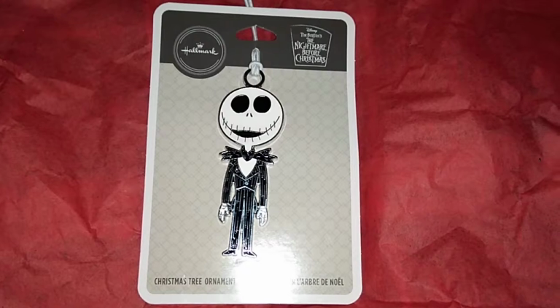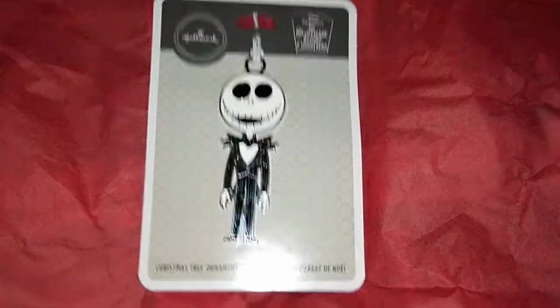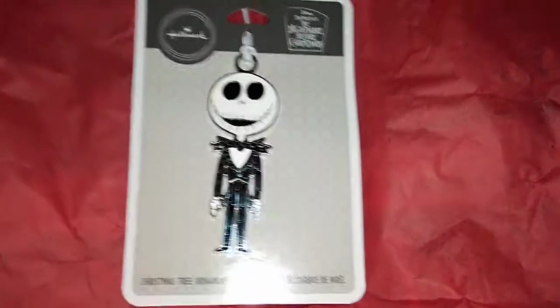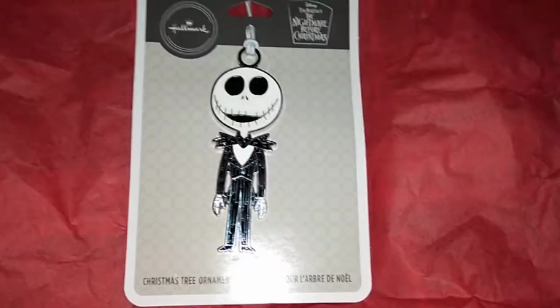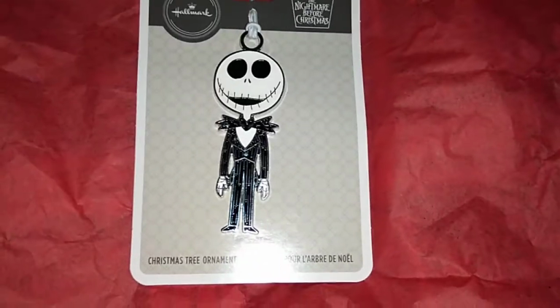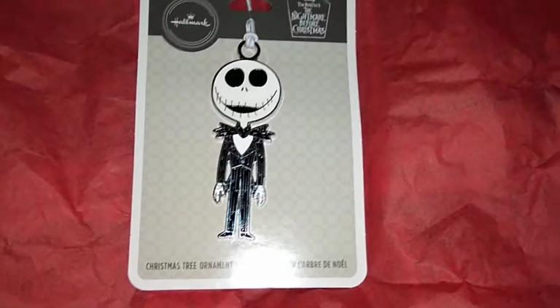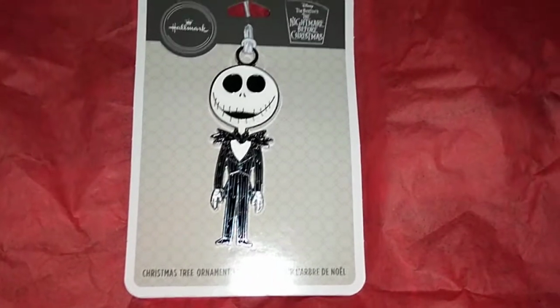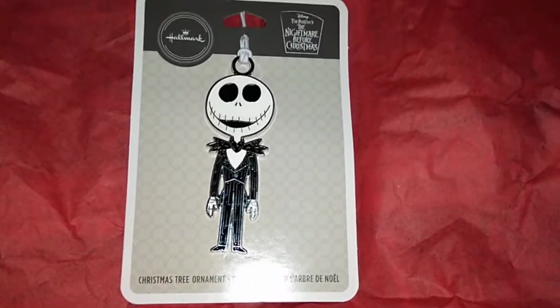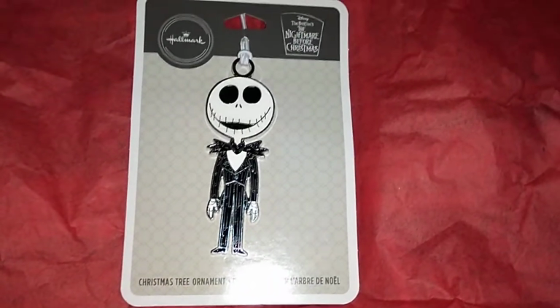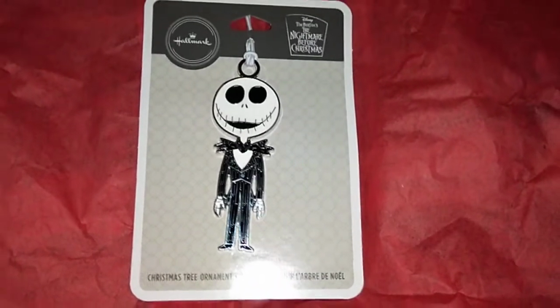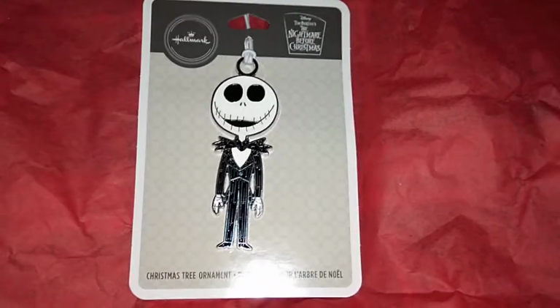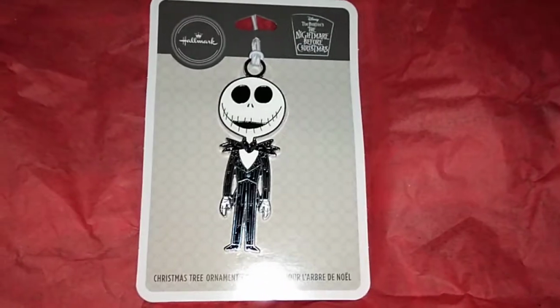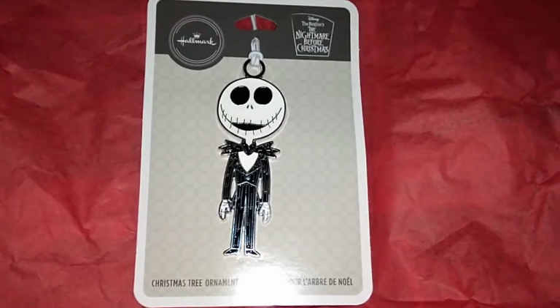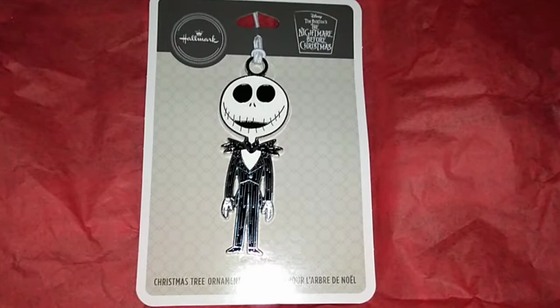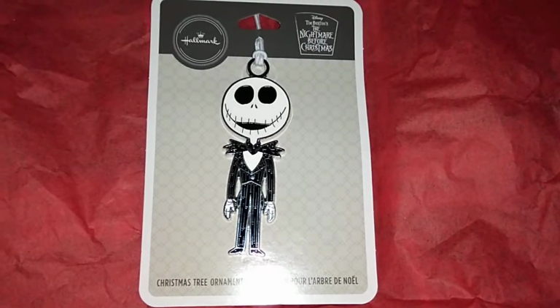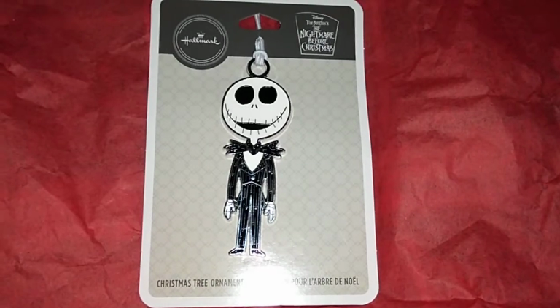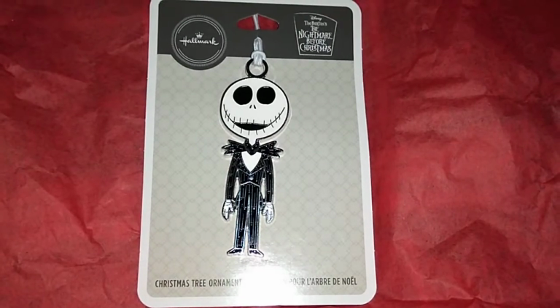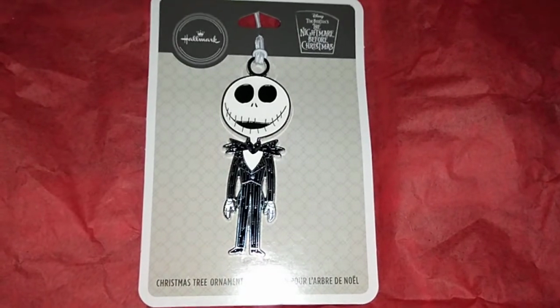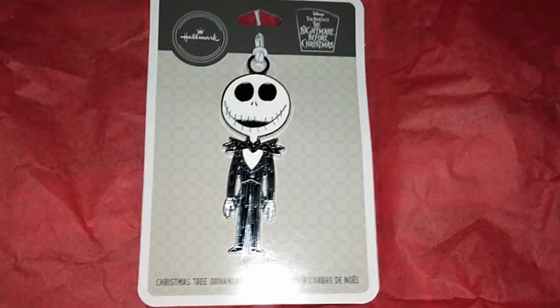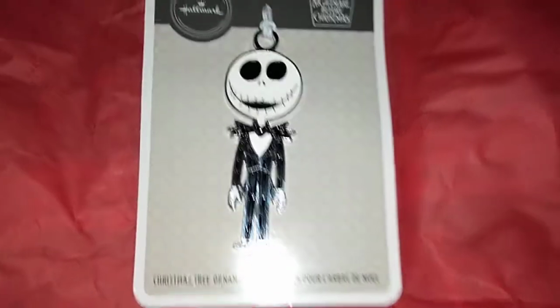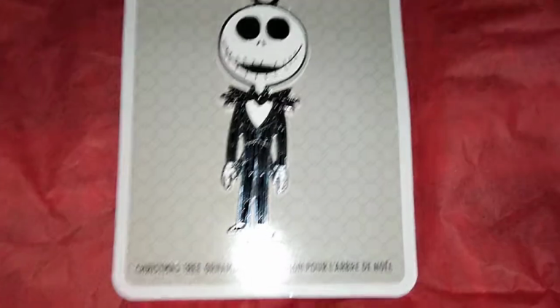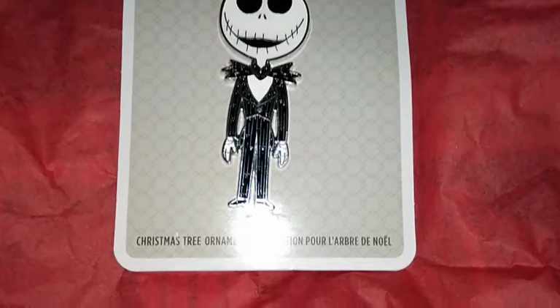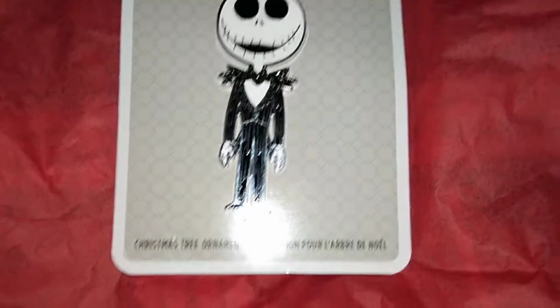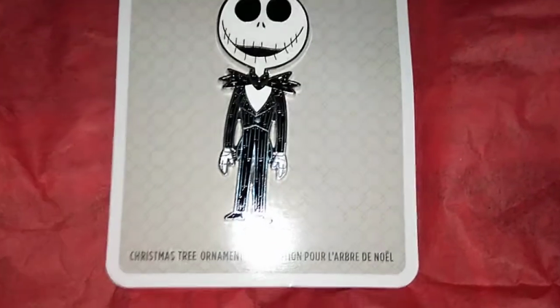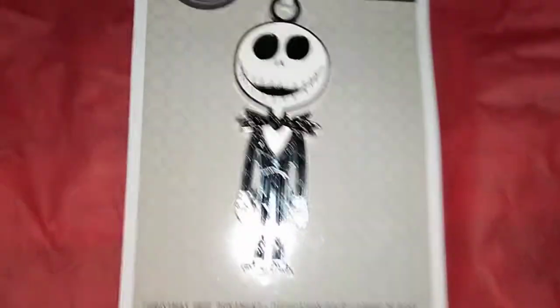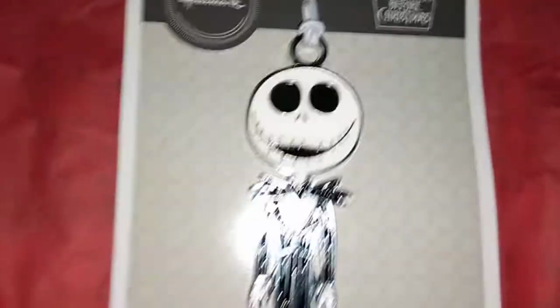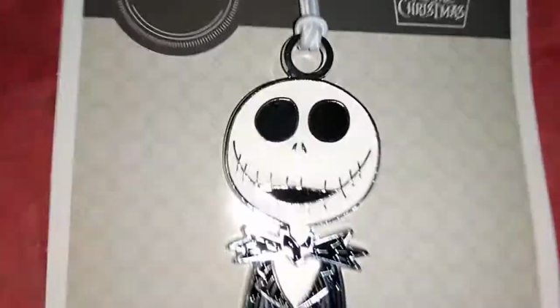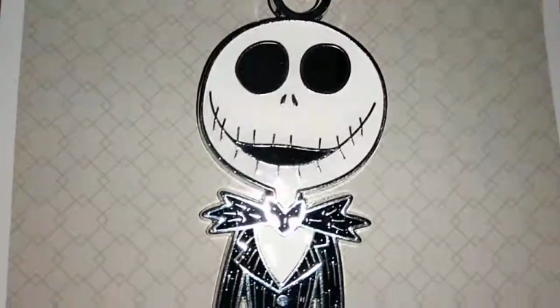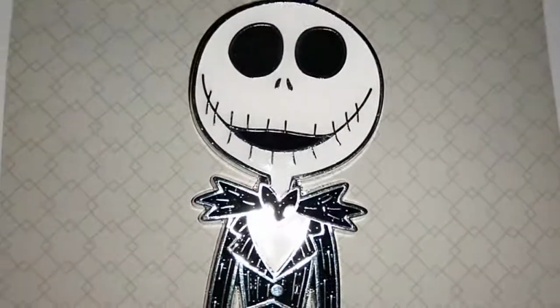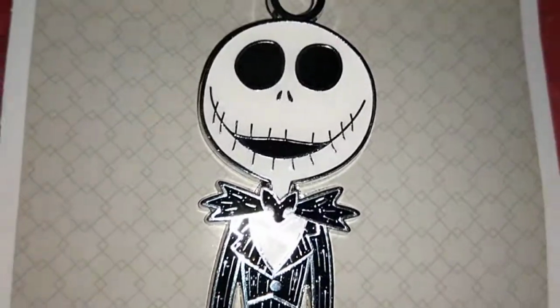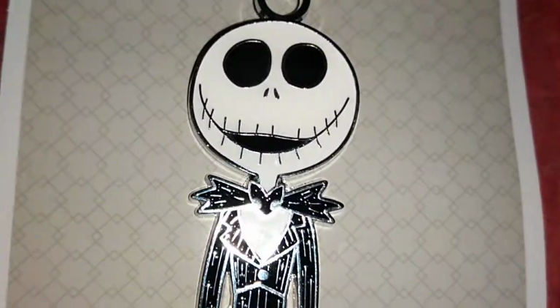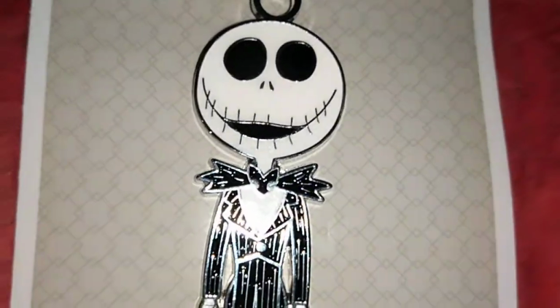Hey guys, I just wanted to show you the Hallmark ornament I got for my son for Christmas. It's Disney's Tim Burton's The Nightmare Before Christmas. I only paid $5.99. And you can get Sally.